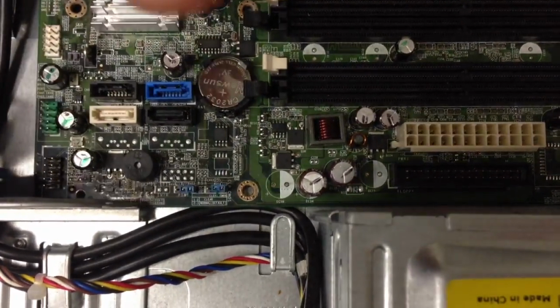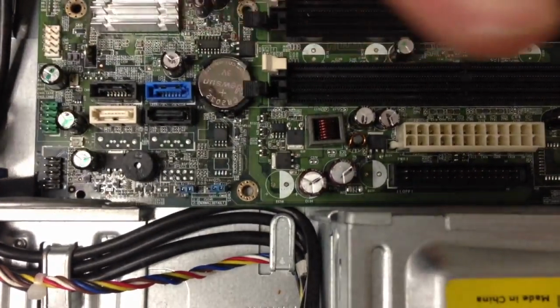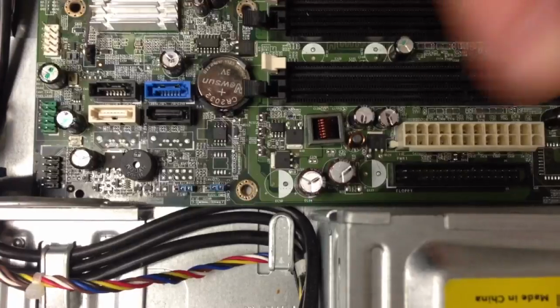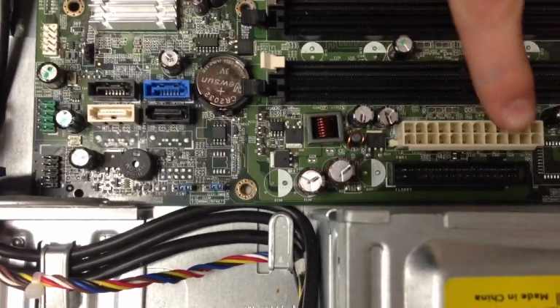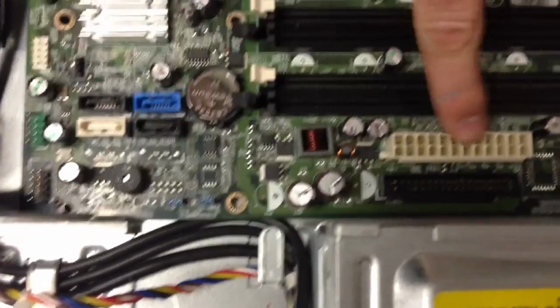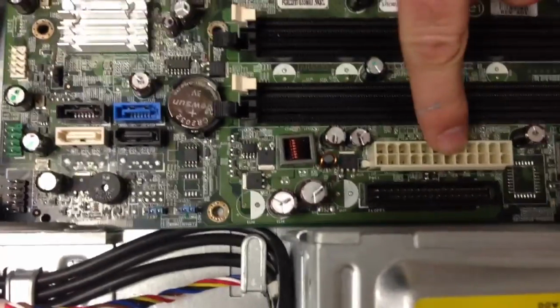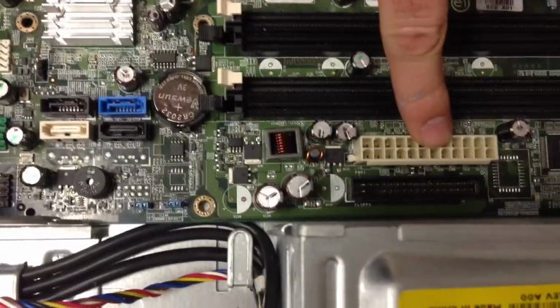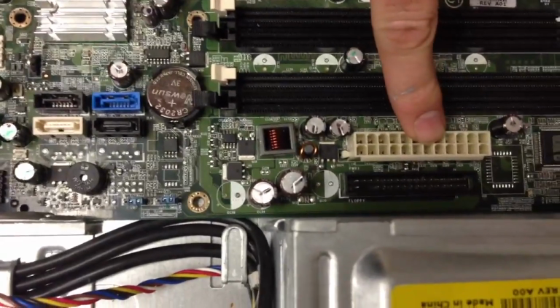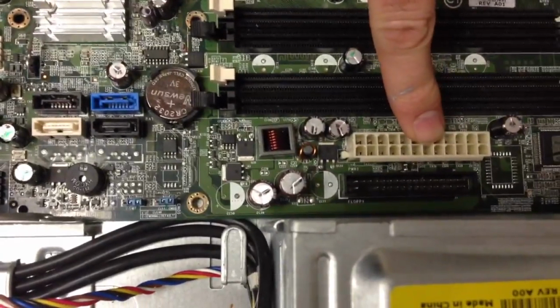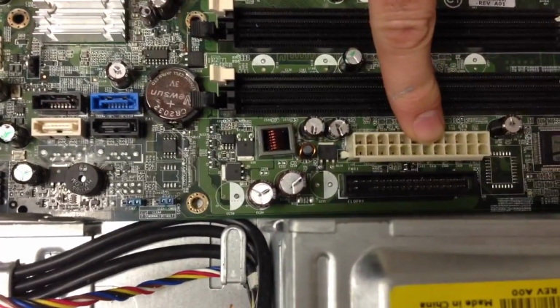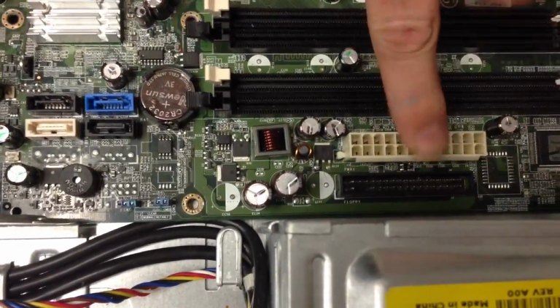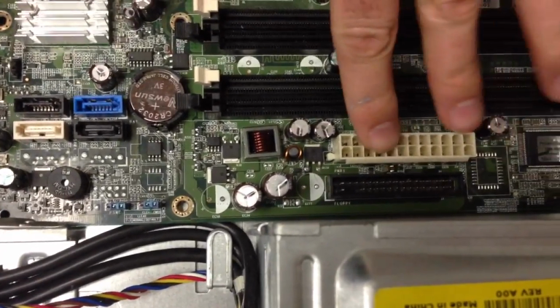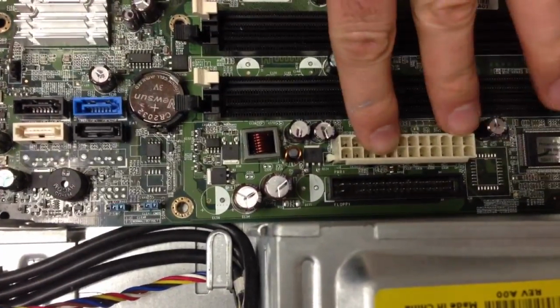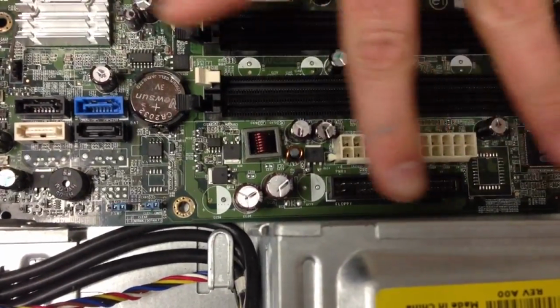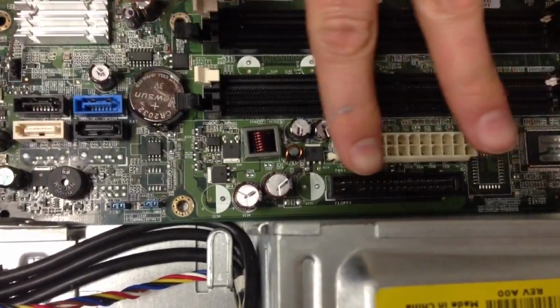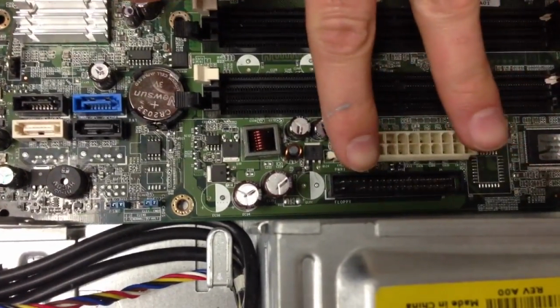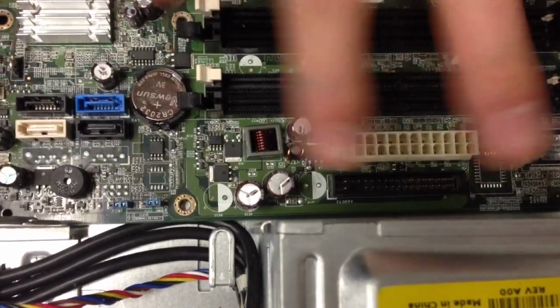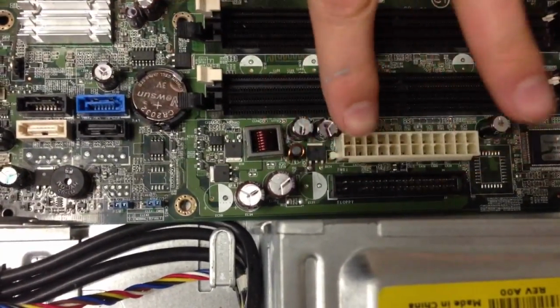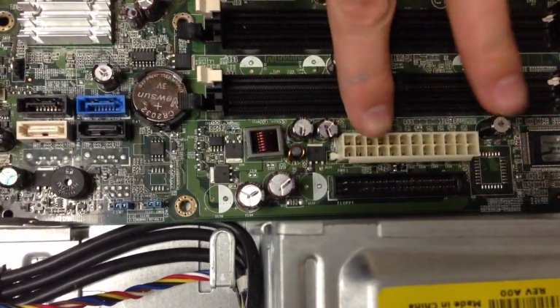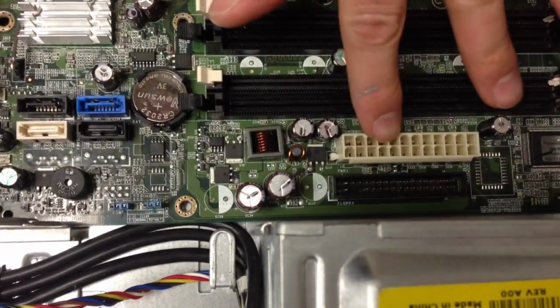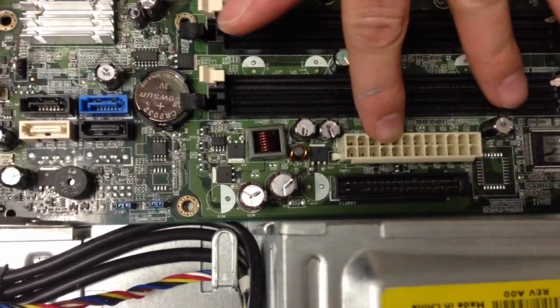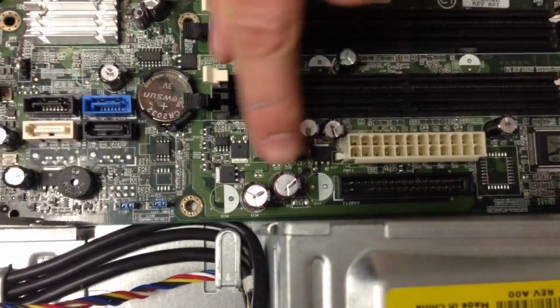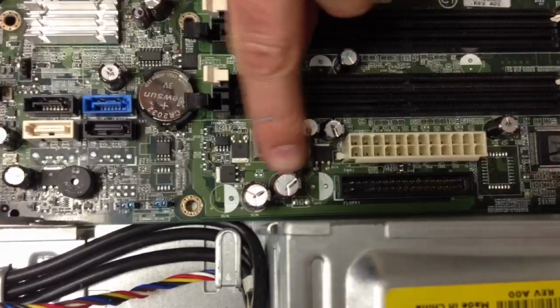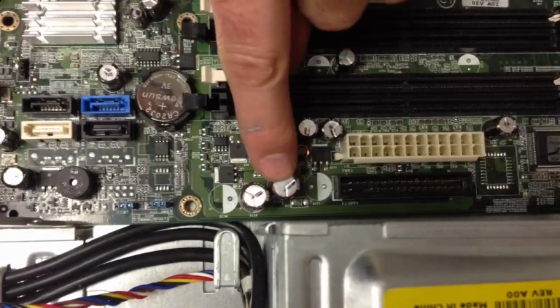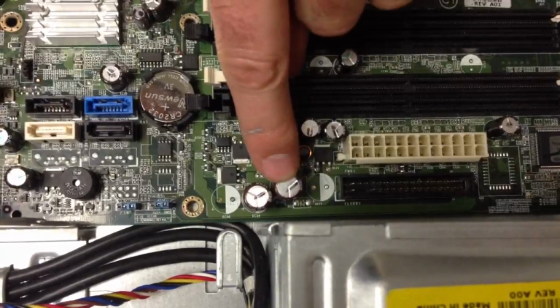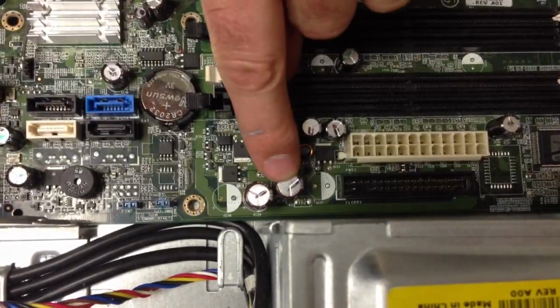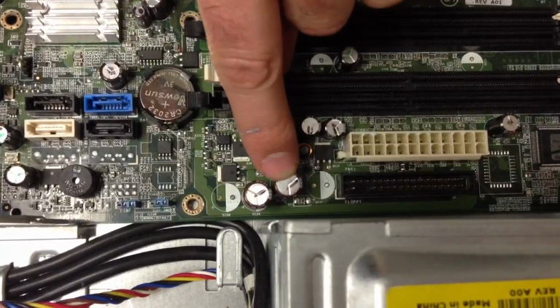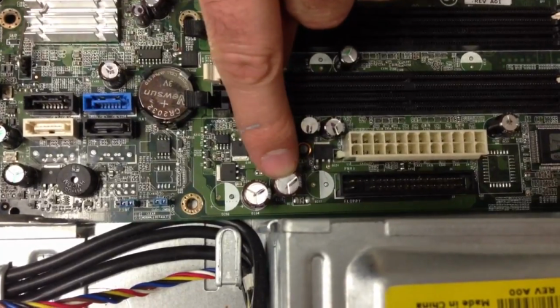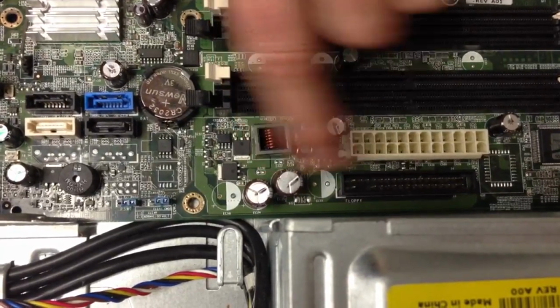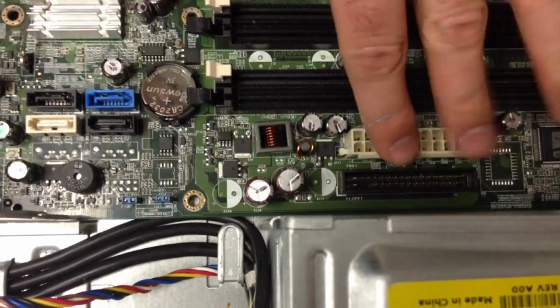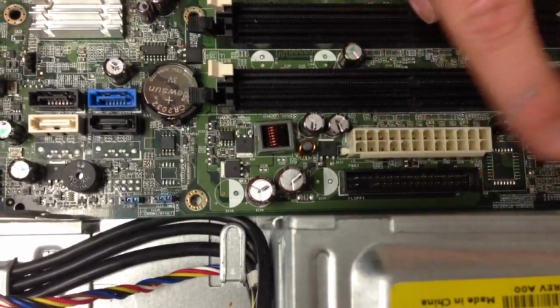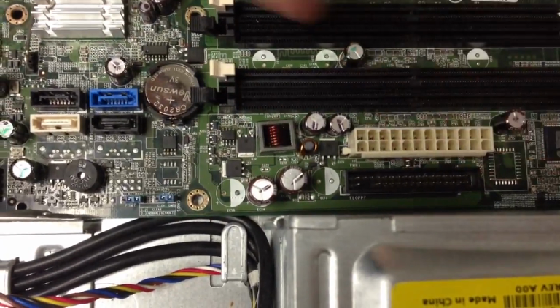First thing, most important: you've got to make sure there's nothing plugged in here — that's the power. You make sure there's no power in there. Then you want to make sure there's no power in these capacitors, so unplug the cable.